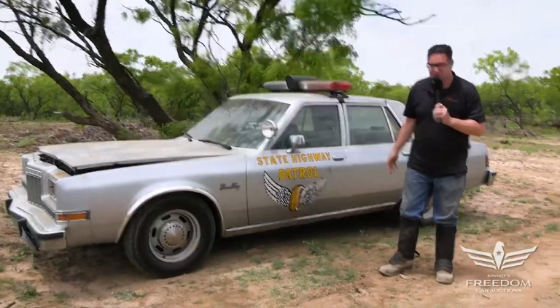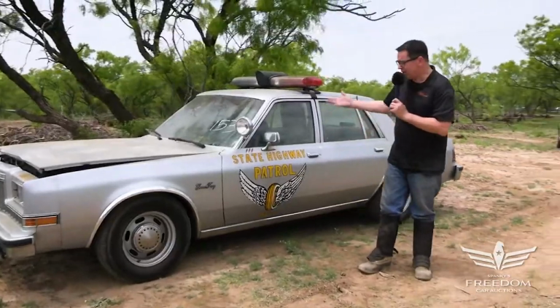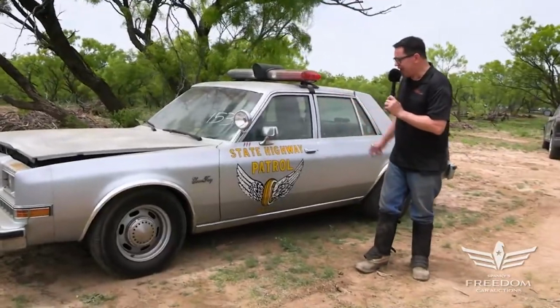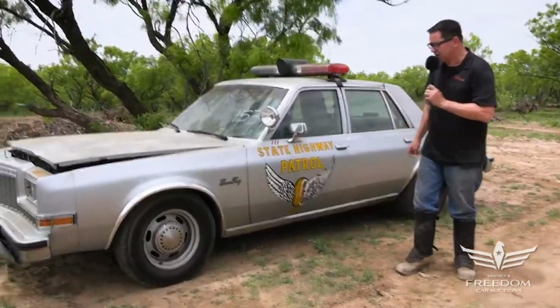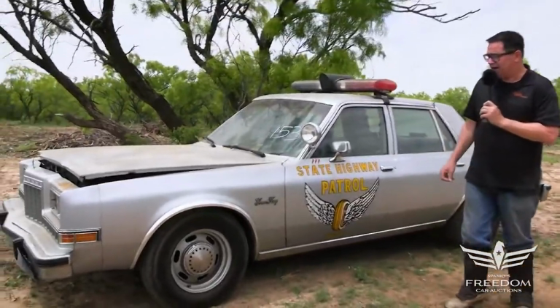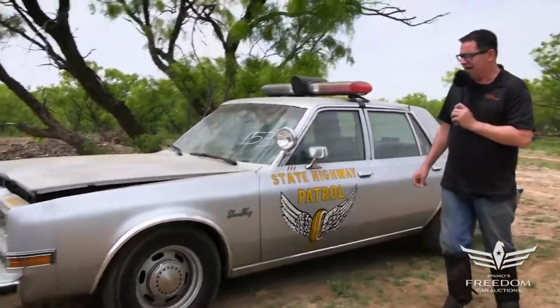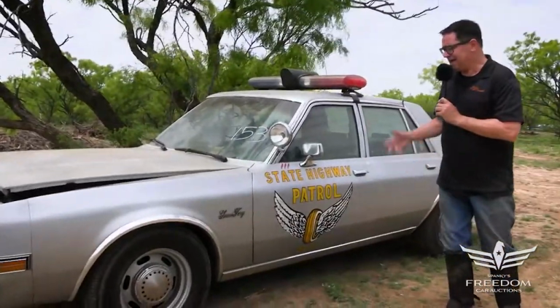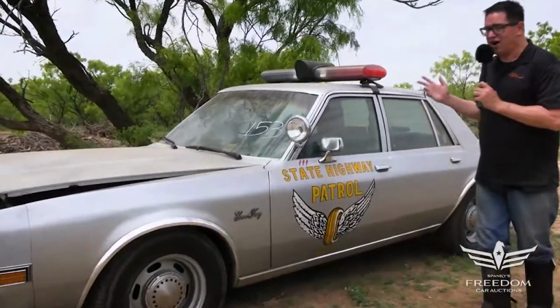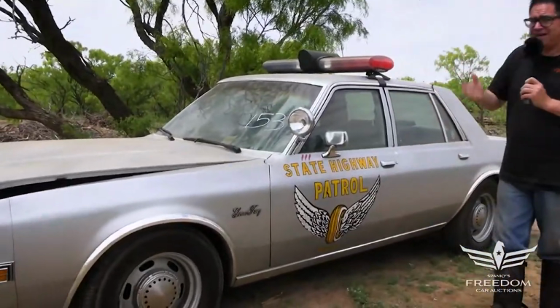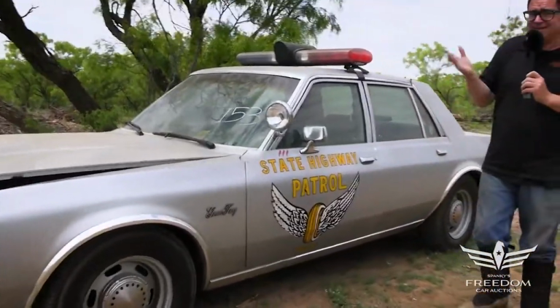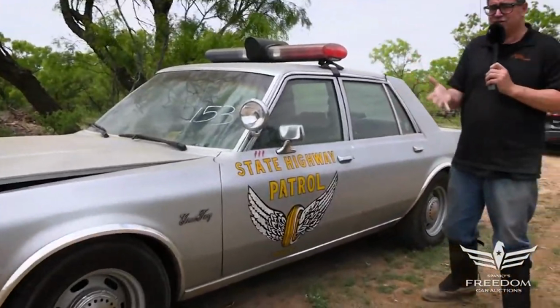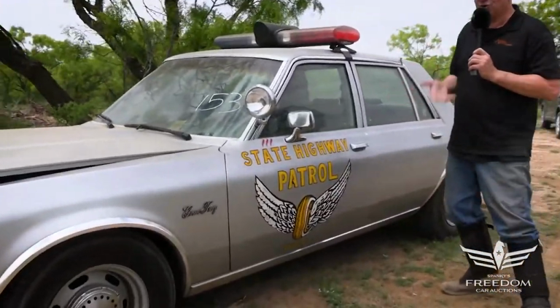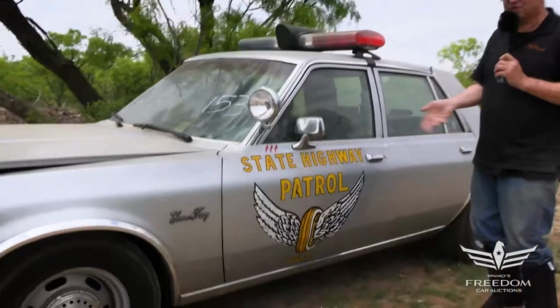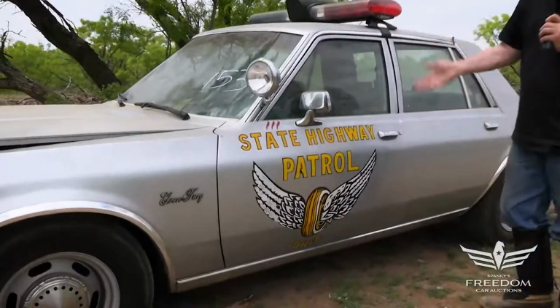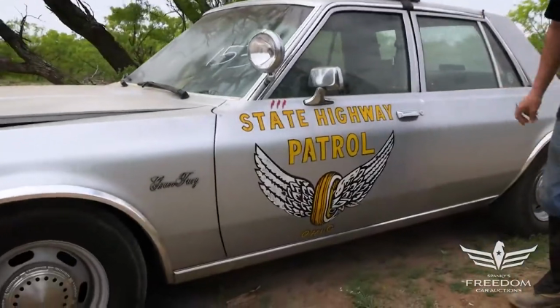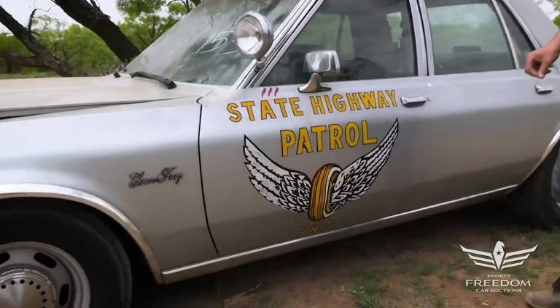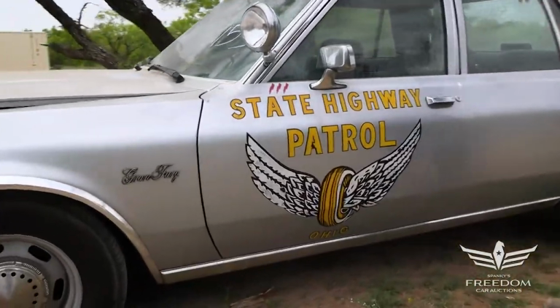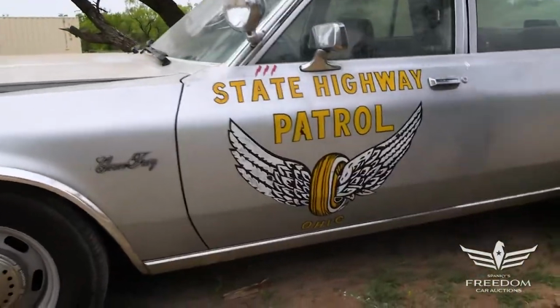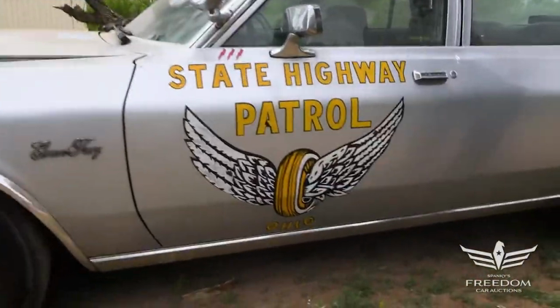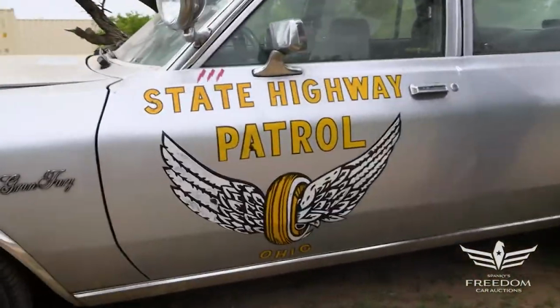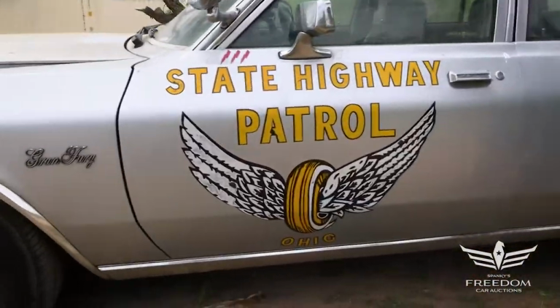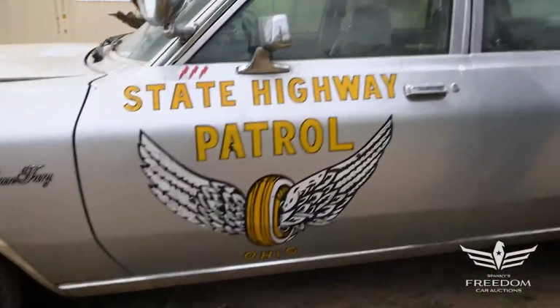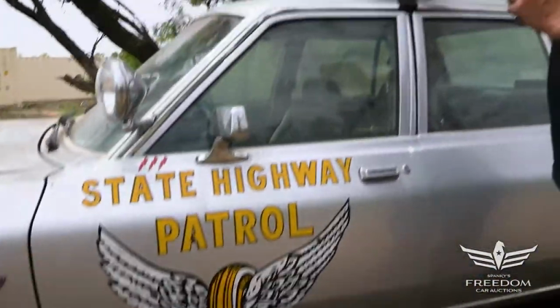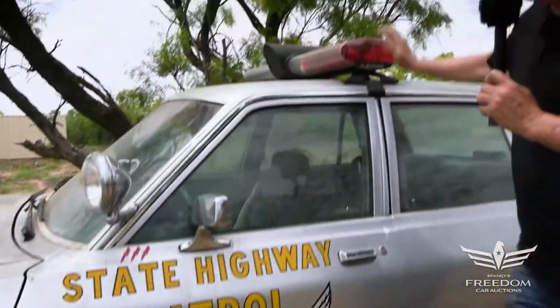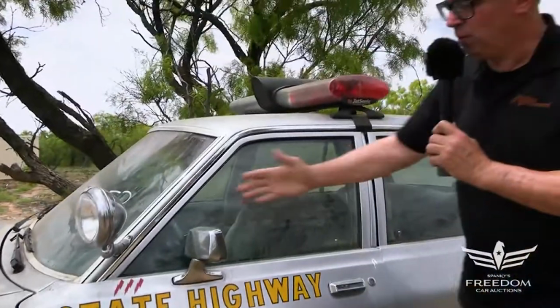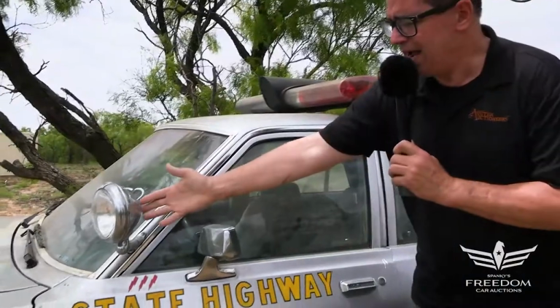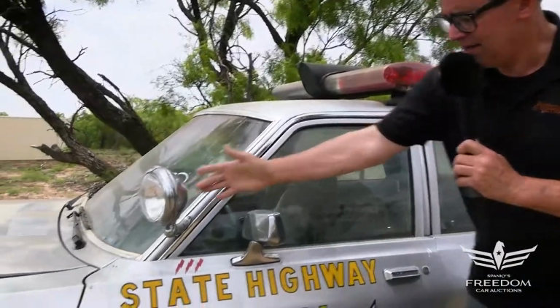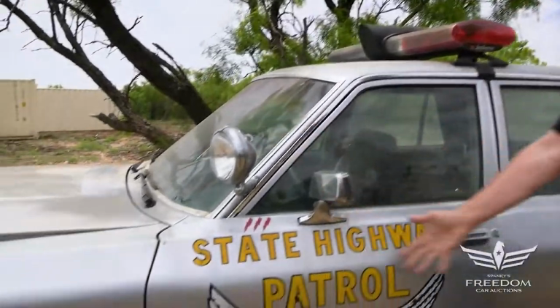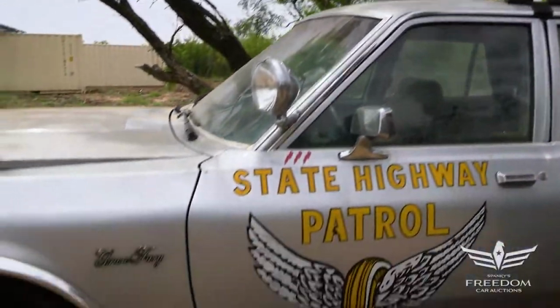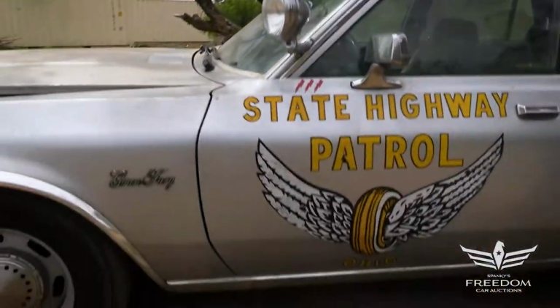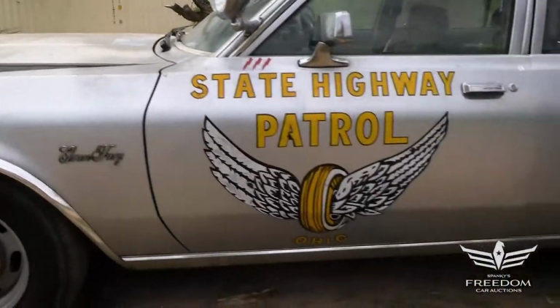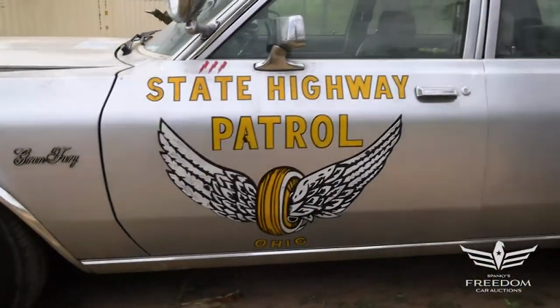Mr. Haney must have bought this at auction, and it's not been decommissioned or demilitarized, as it were. It still has the jet sonic light on the roof, the wigwag, and of course the State Highway Patrol logos.